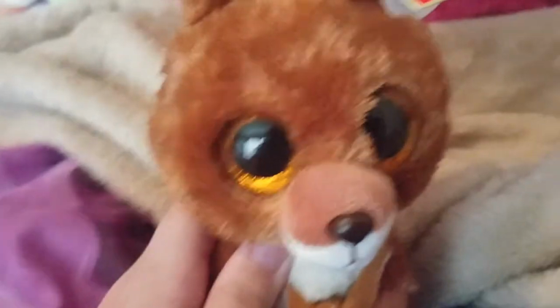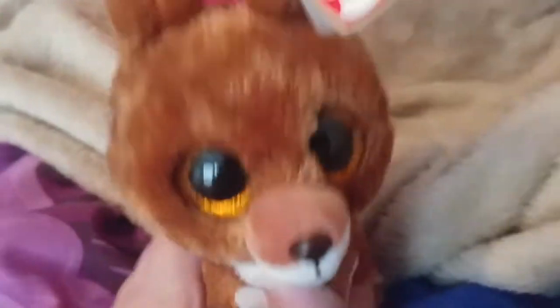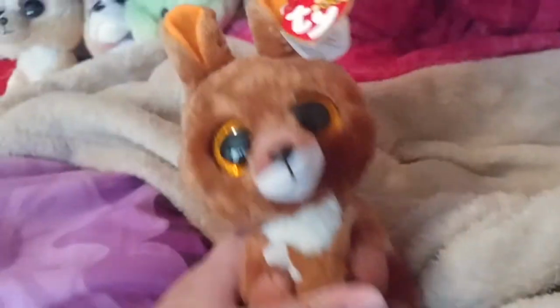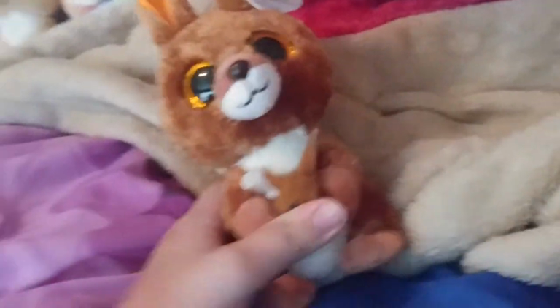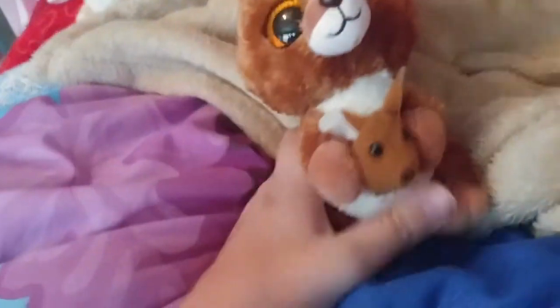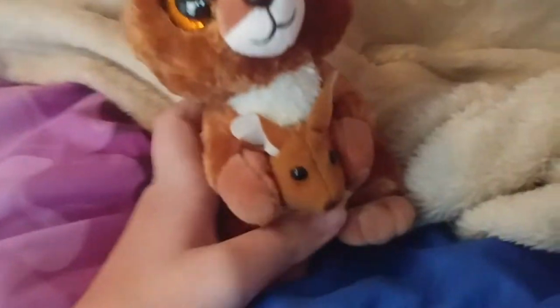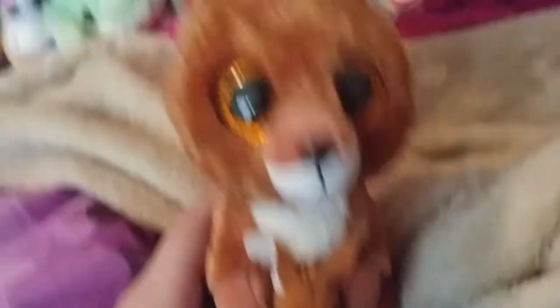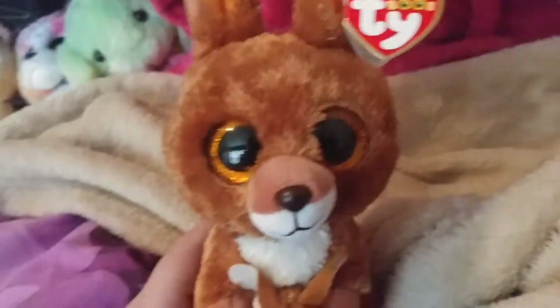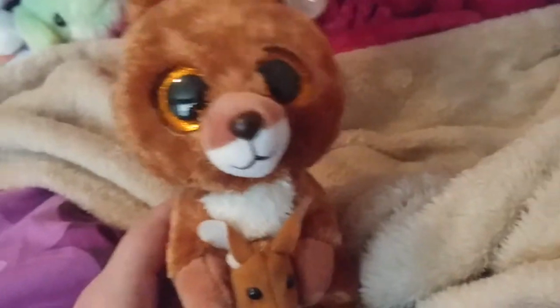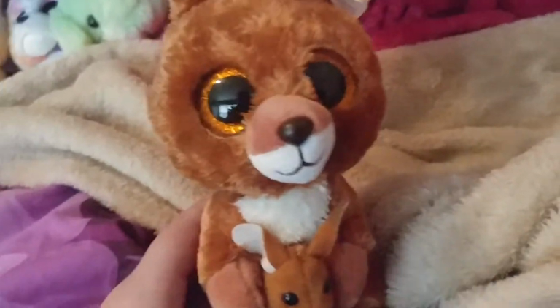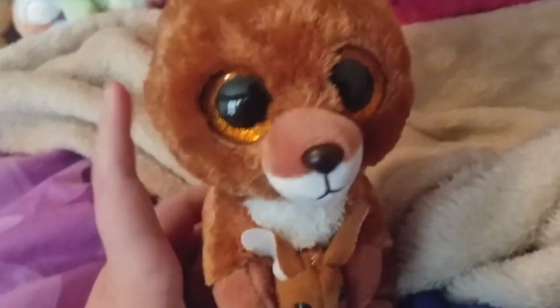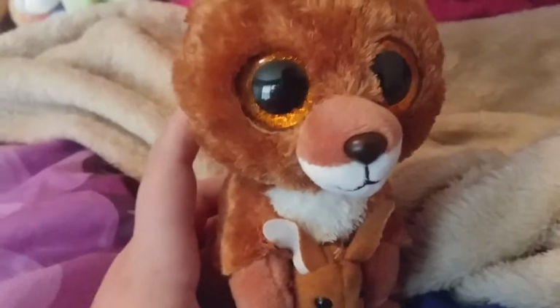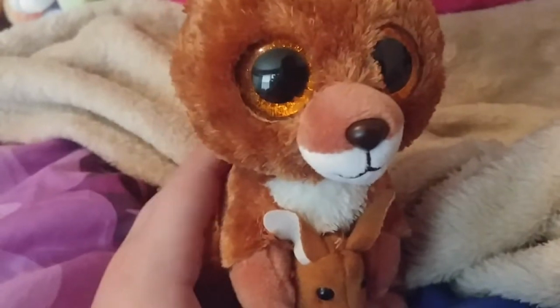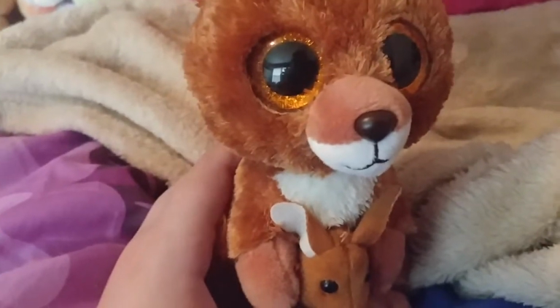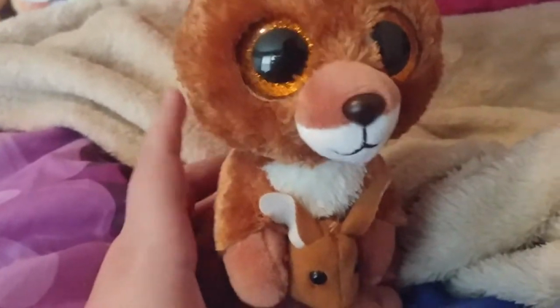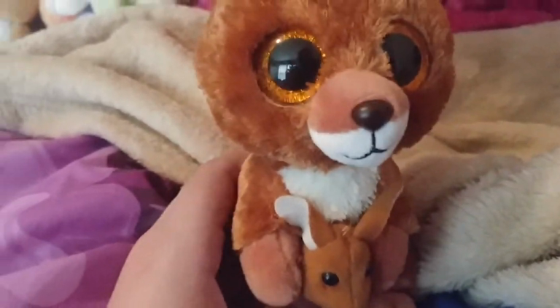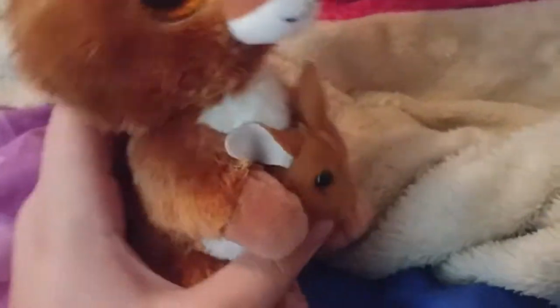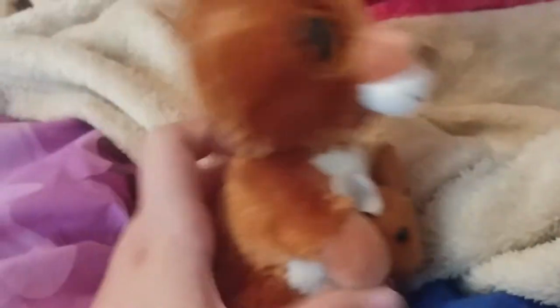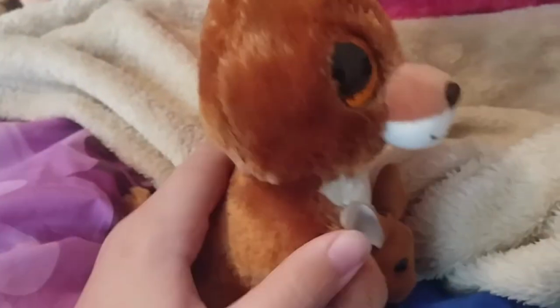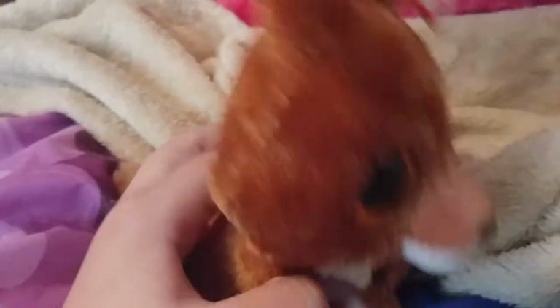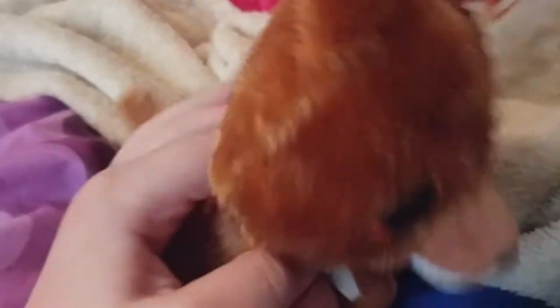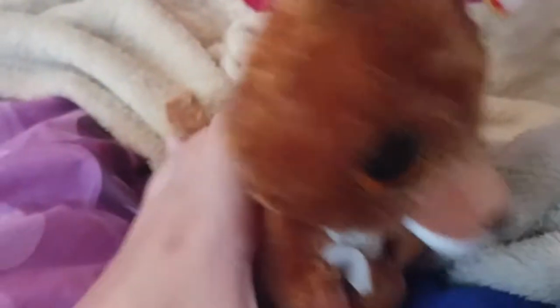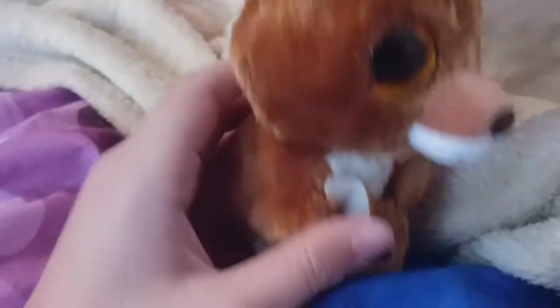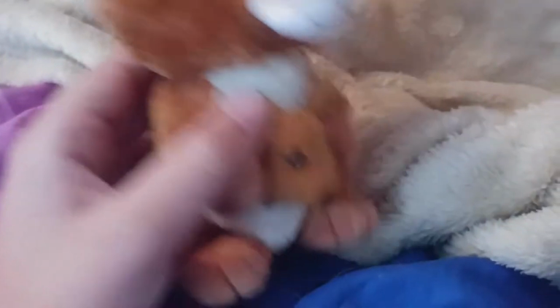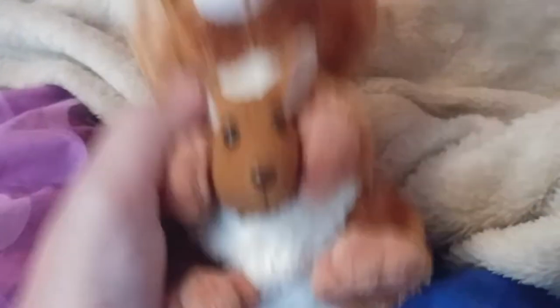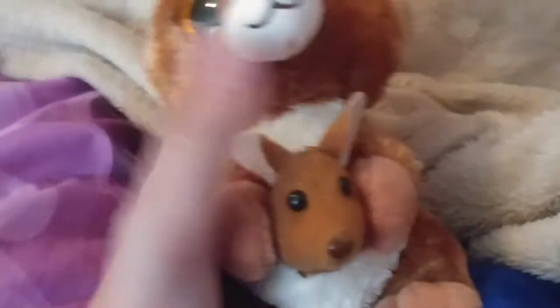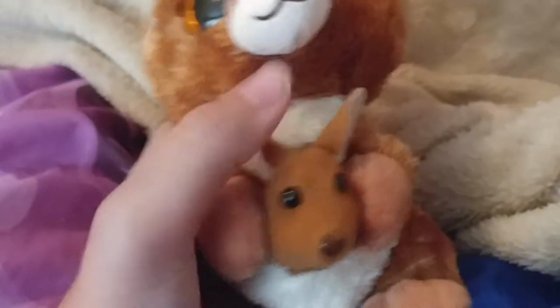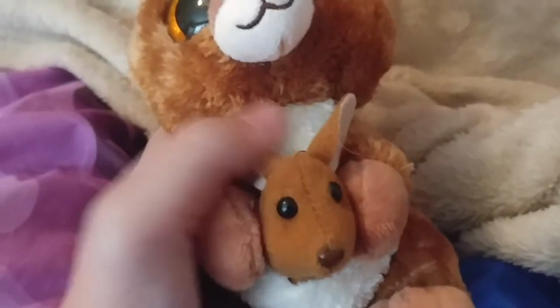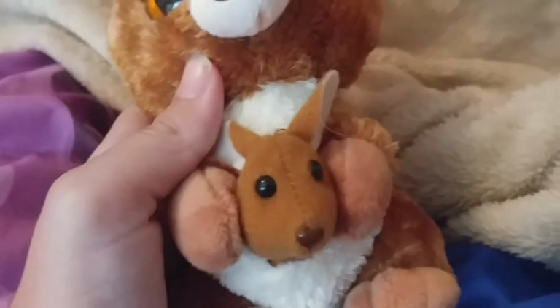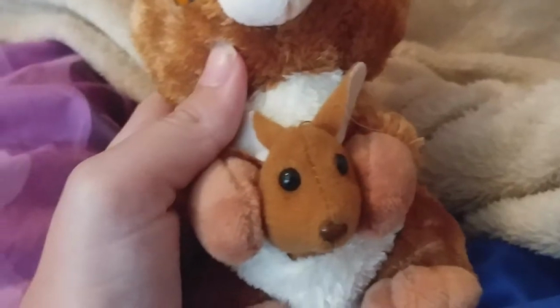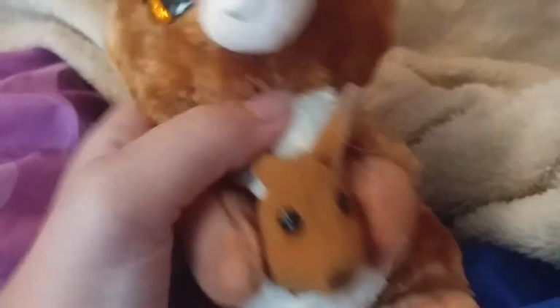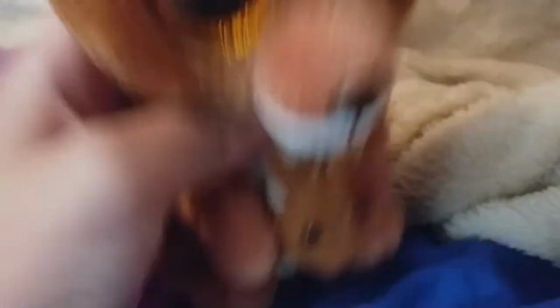Next I got Kipper. He's one of the new Beanie Boos for 2017, and she is just super cute. I like how she has a little baby — I'm naming the baby Skipper.